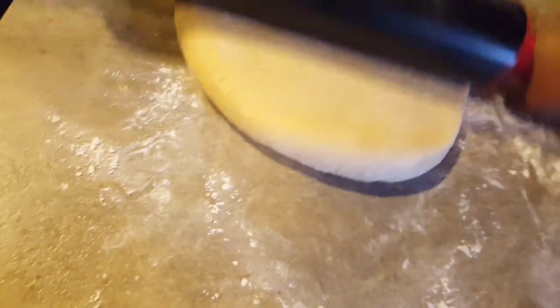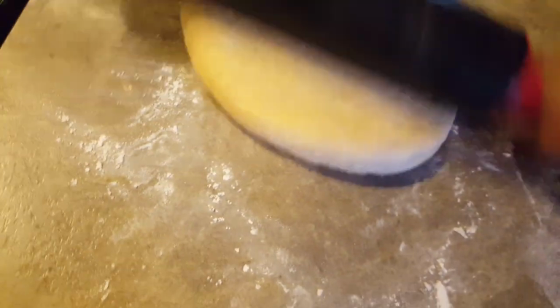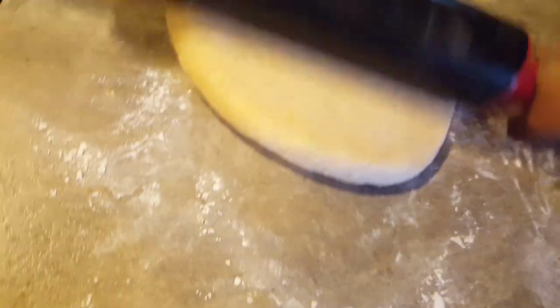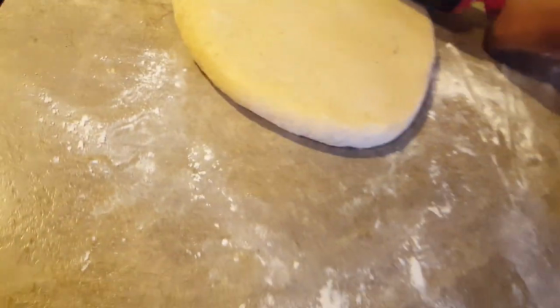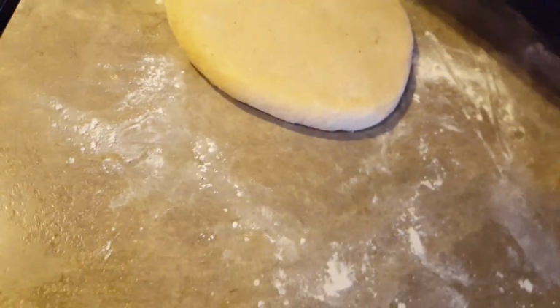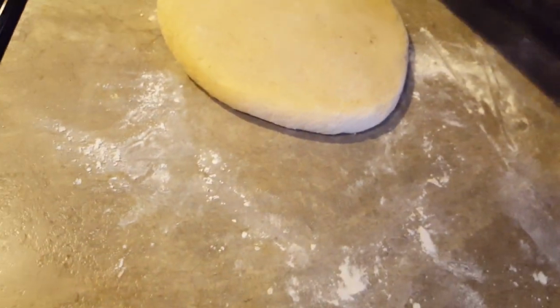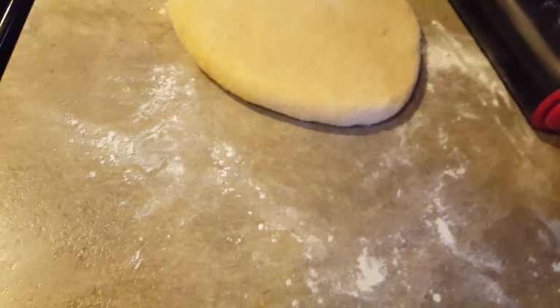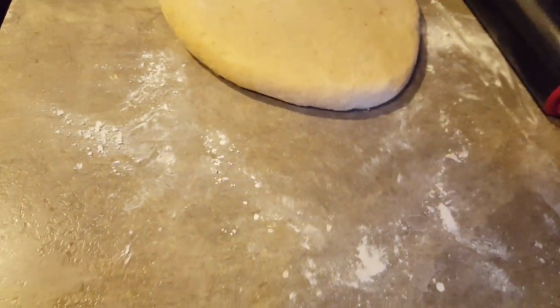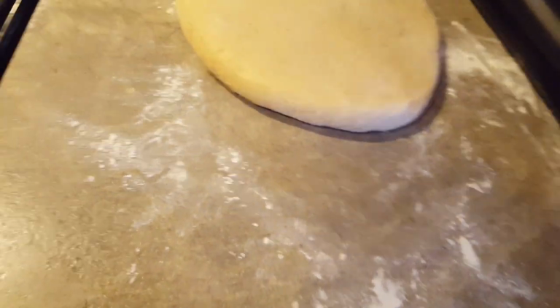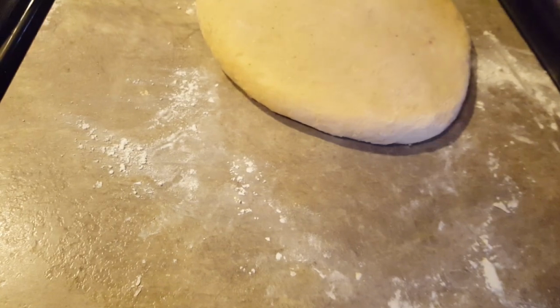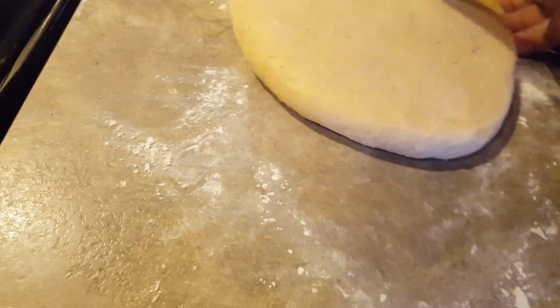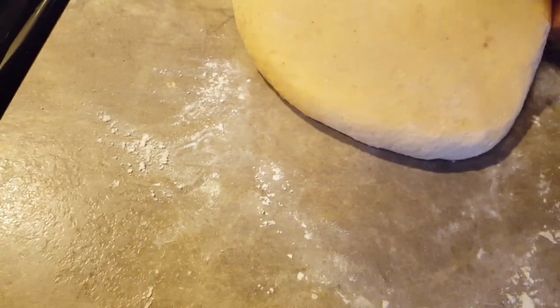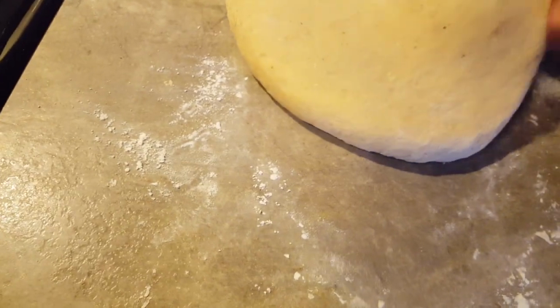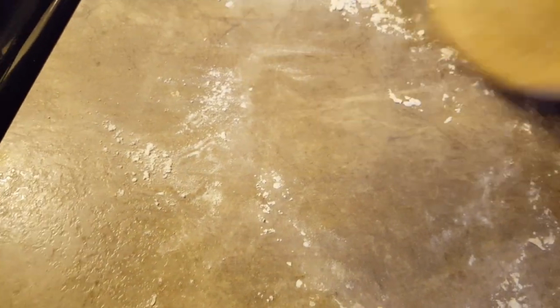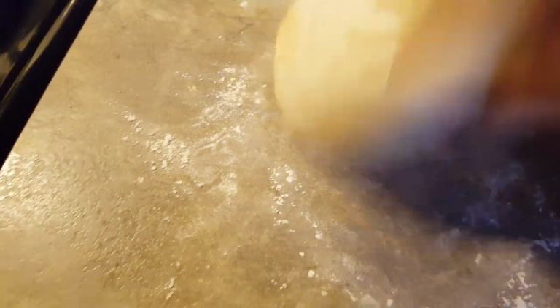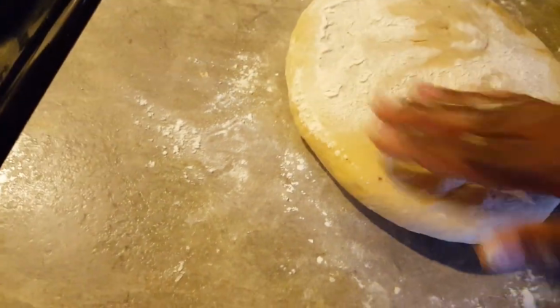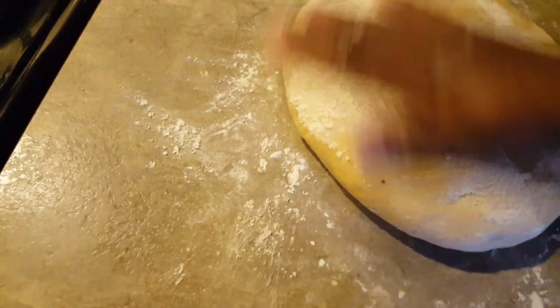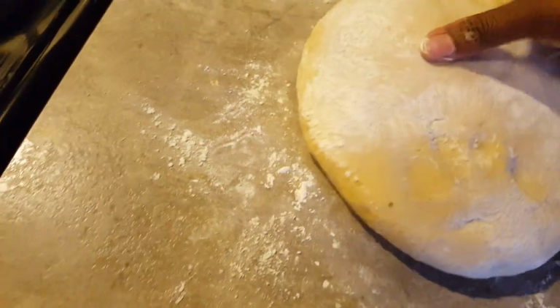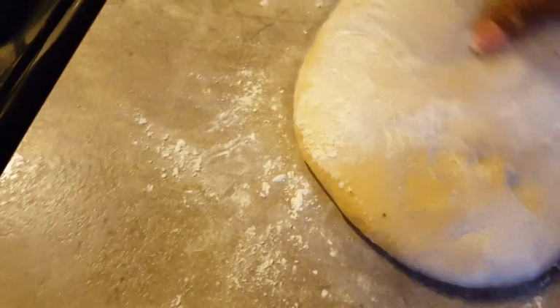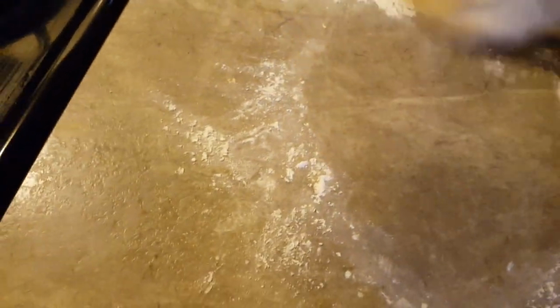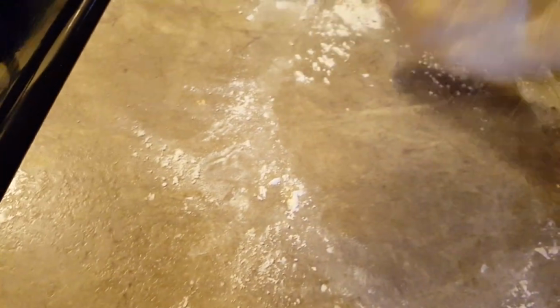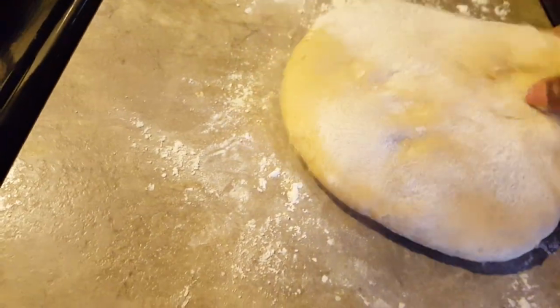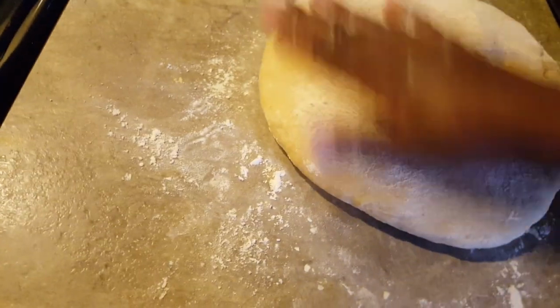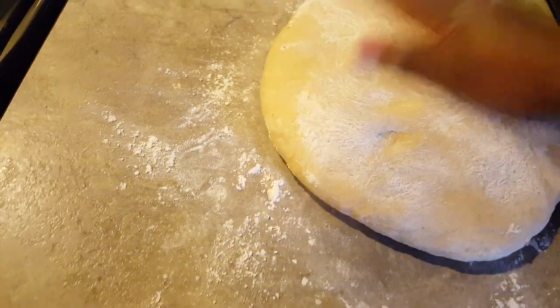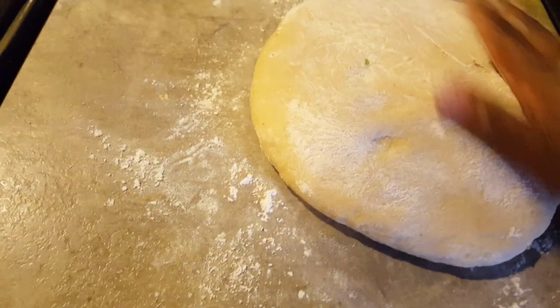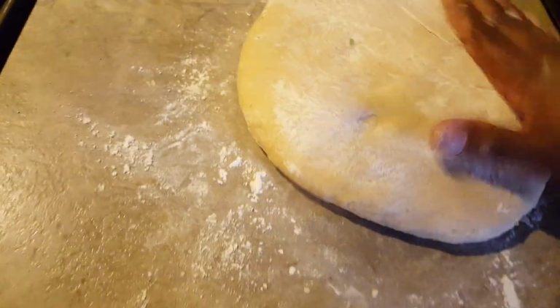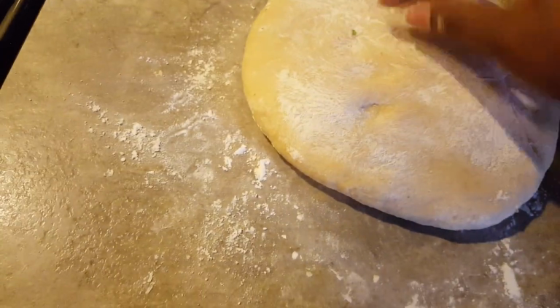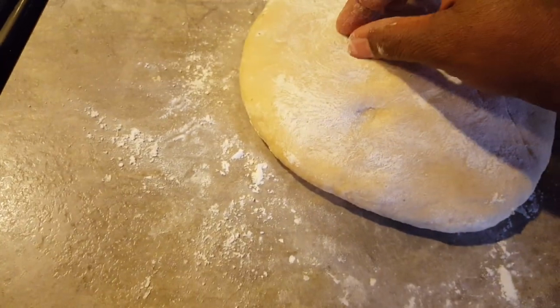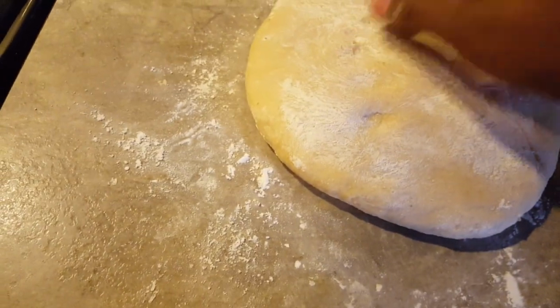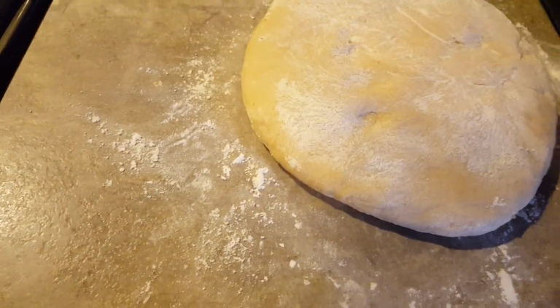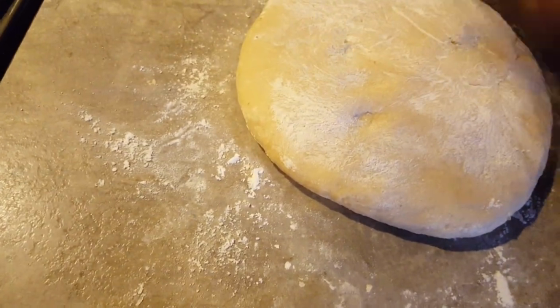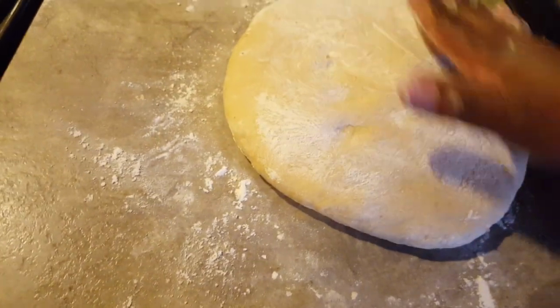This is going to take another four or five minutes to bake because, as you can see, it's kind of thick, so I want to make sure that it bakes through.